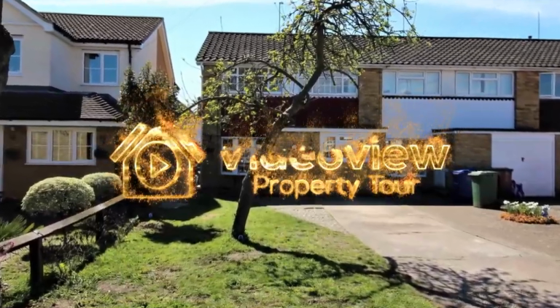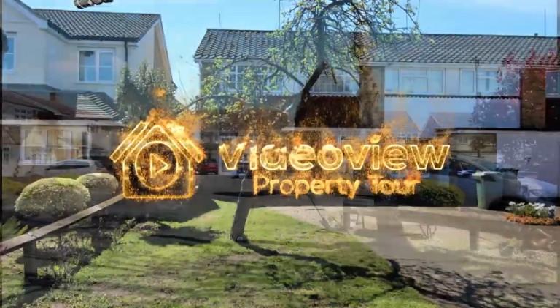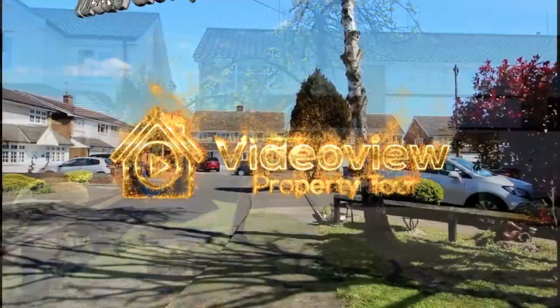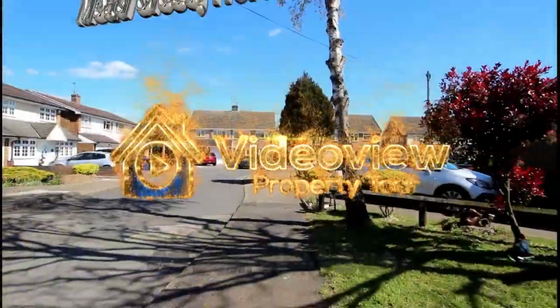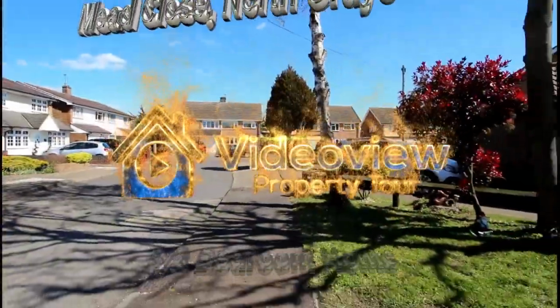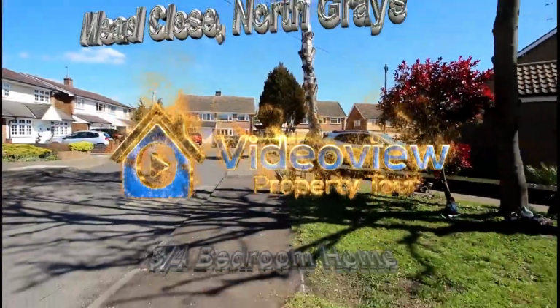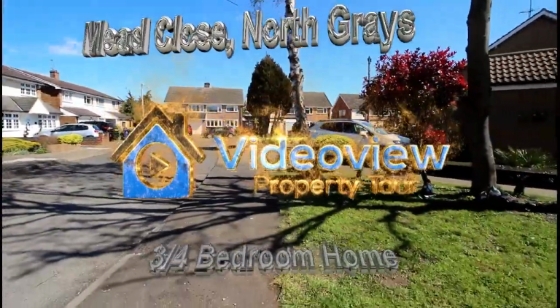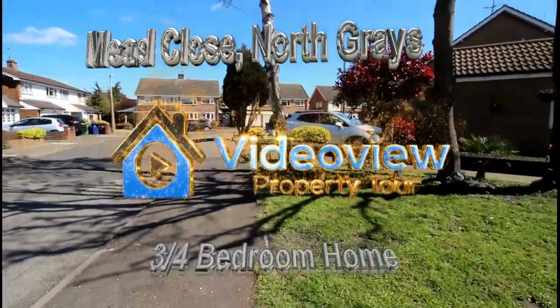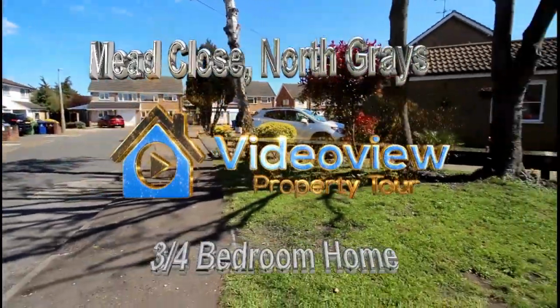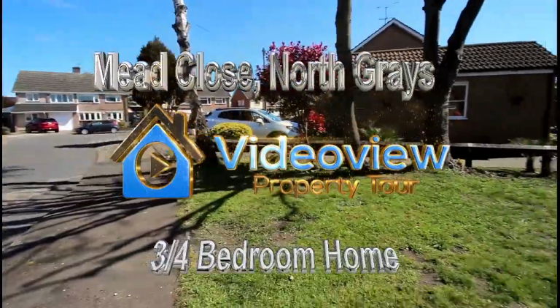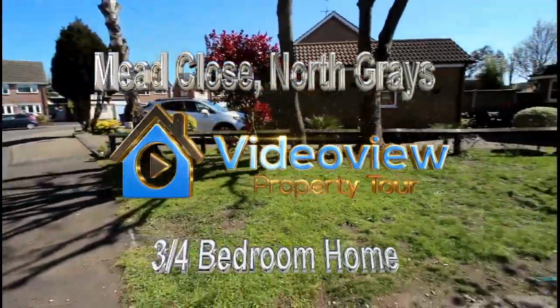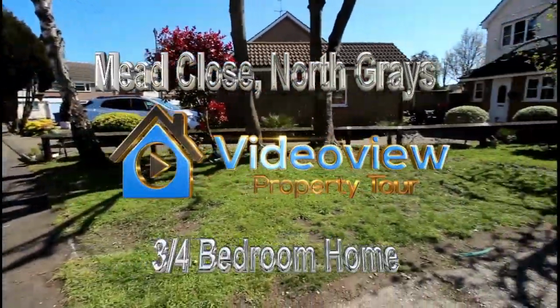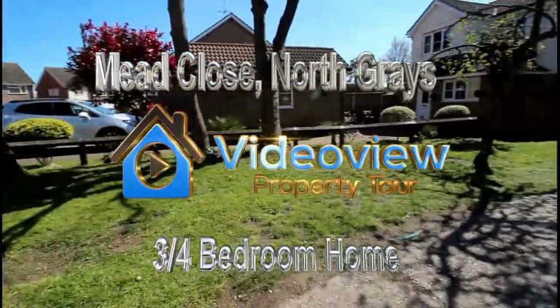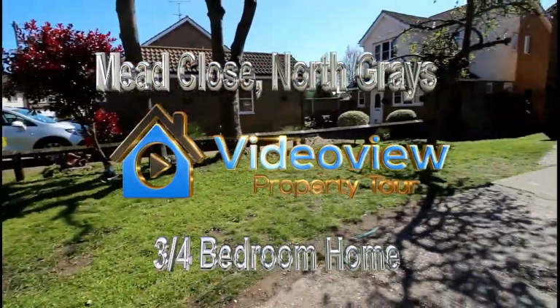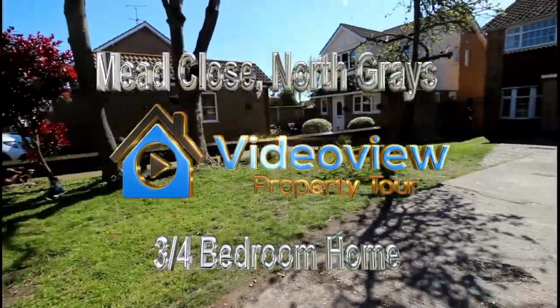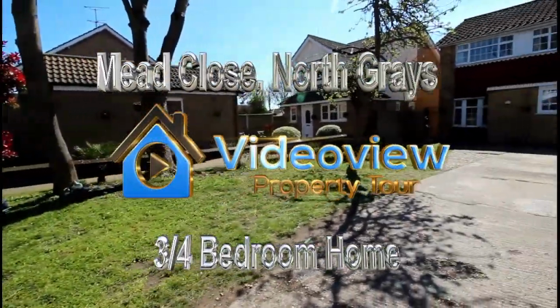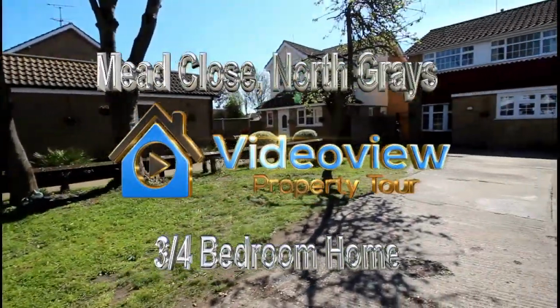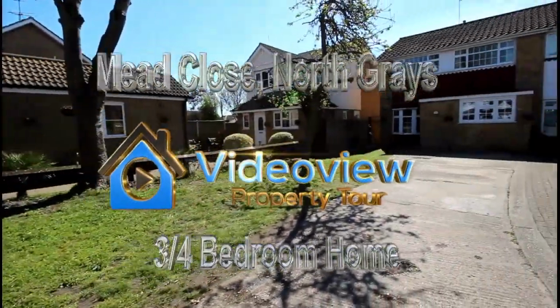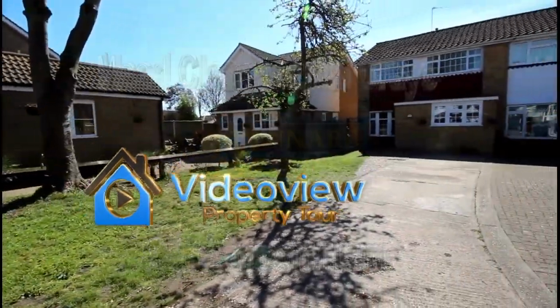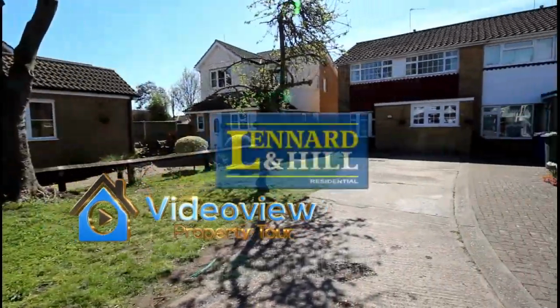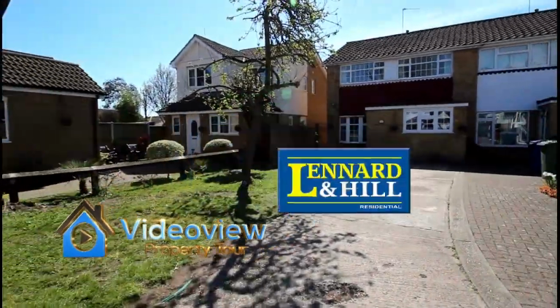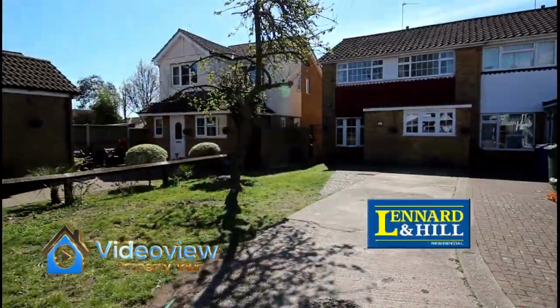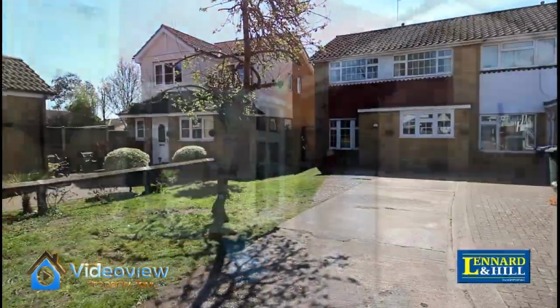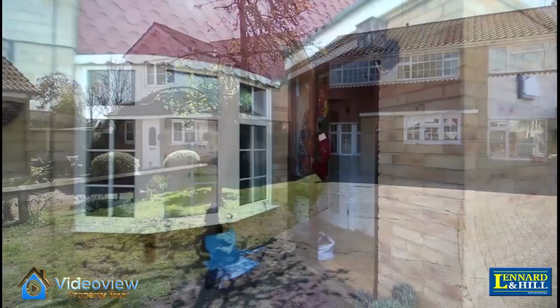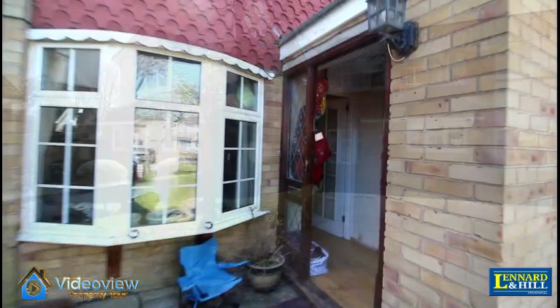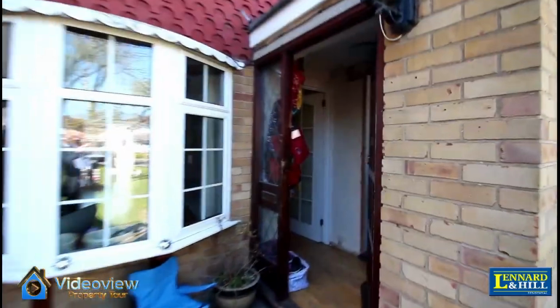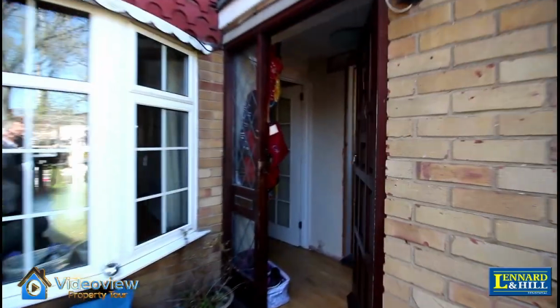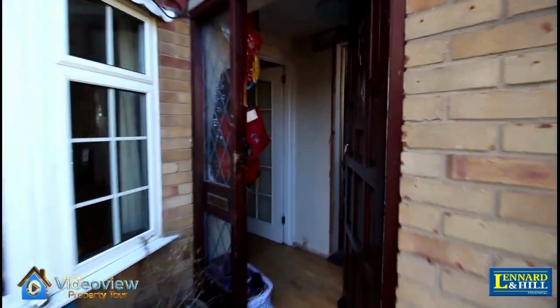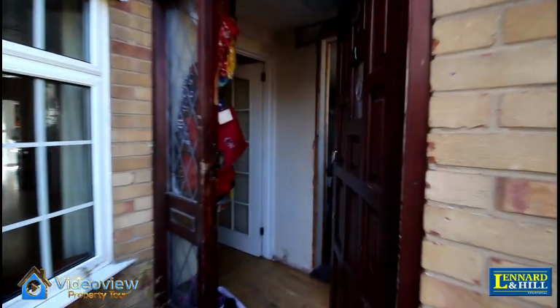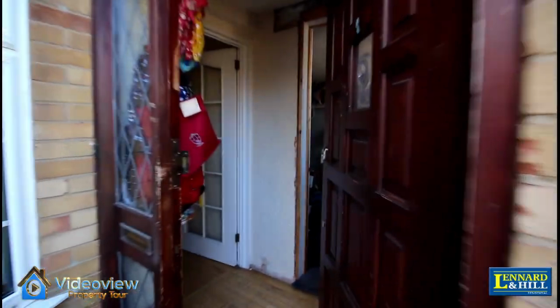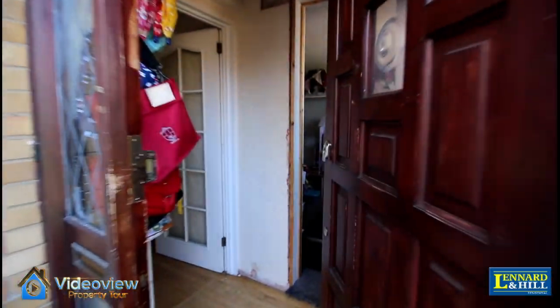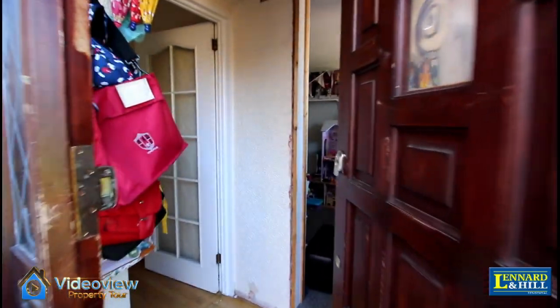Welcome to Video View, exclusively from Leonard and Hill. Here we're looking at a house in Mead Close. It's got a deep frontage with parking for several vehicles and is extended. Let's have a look inside.